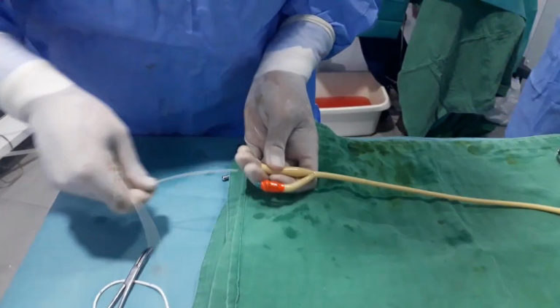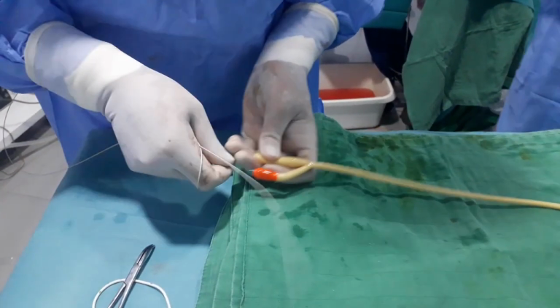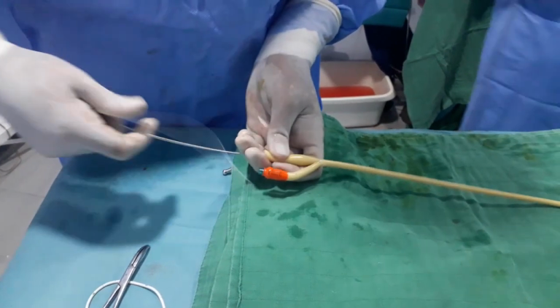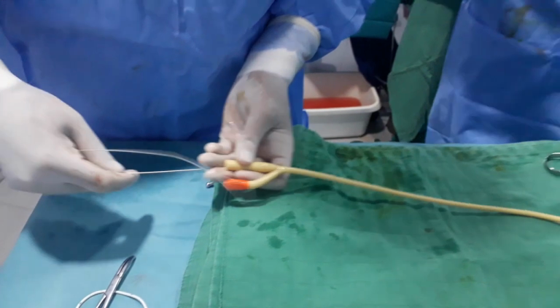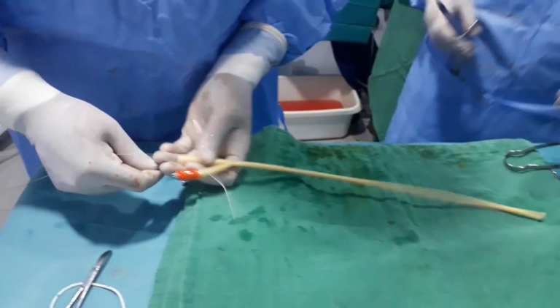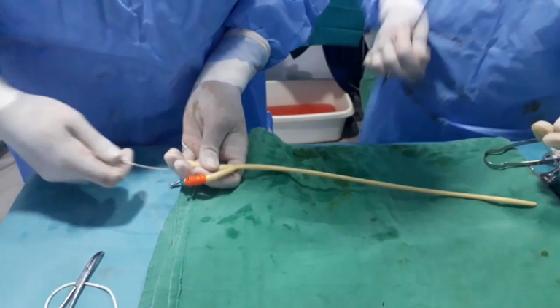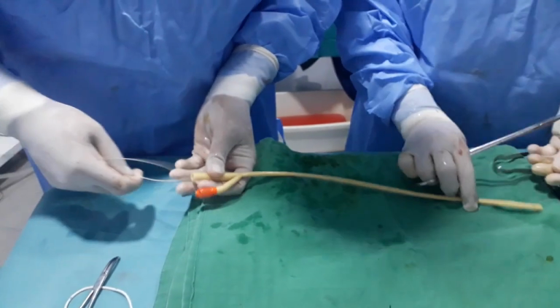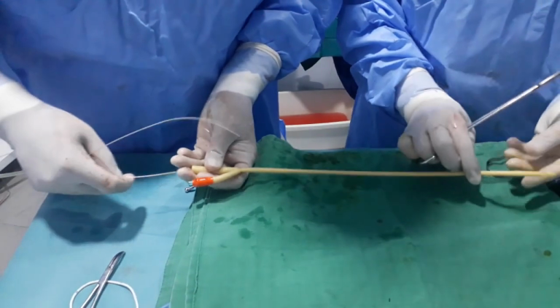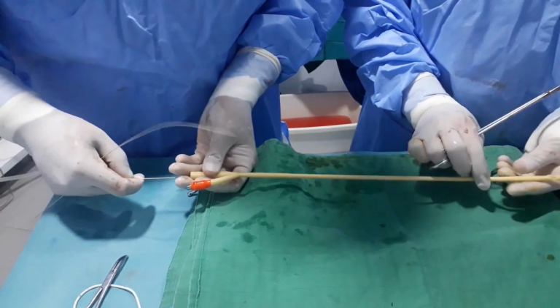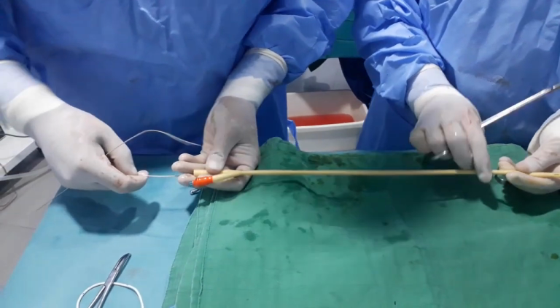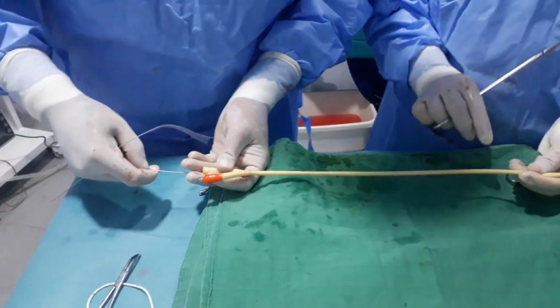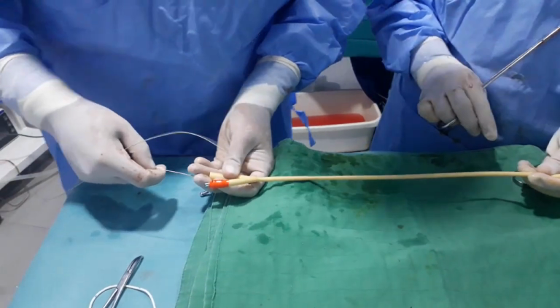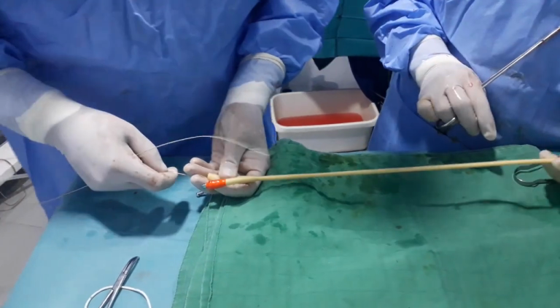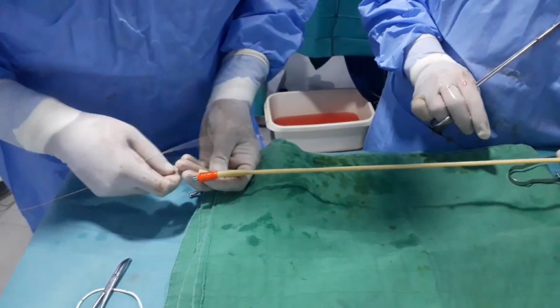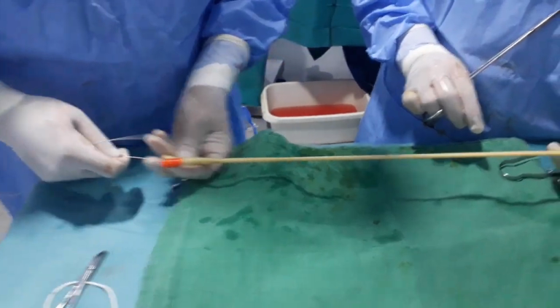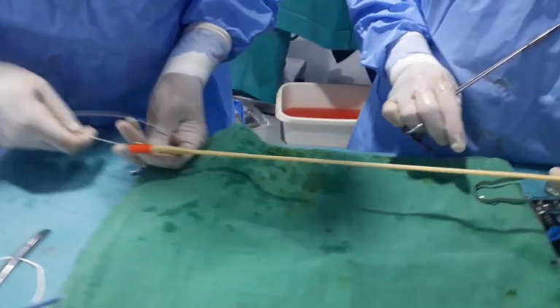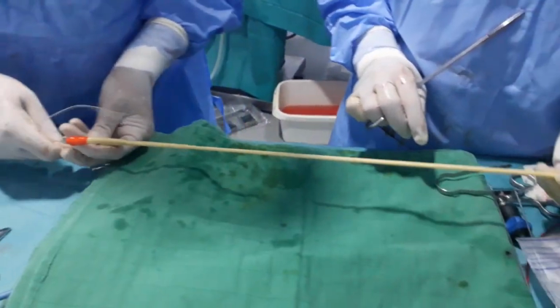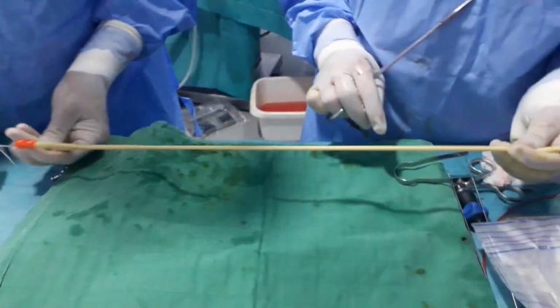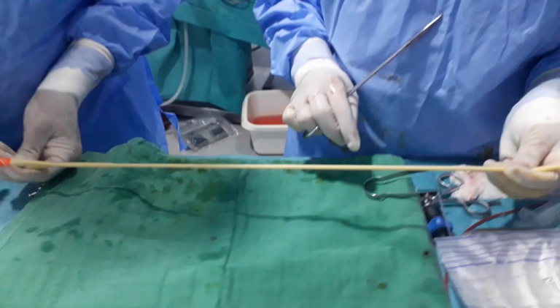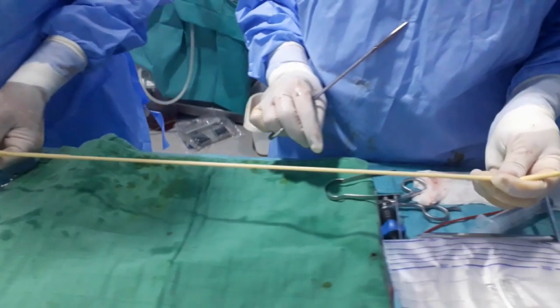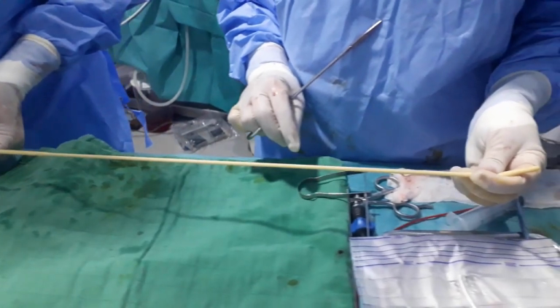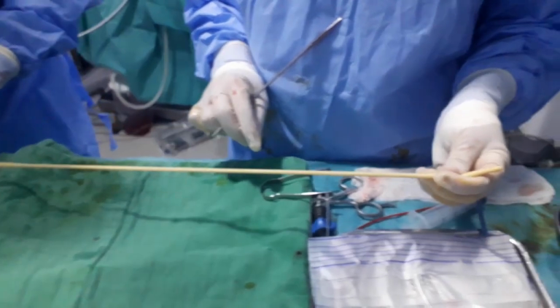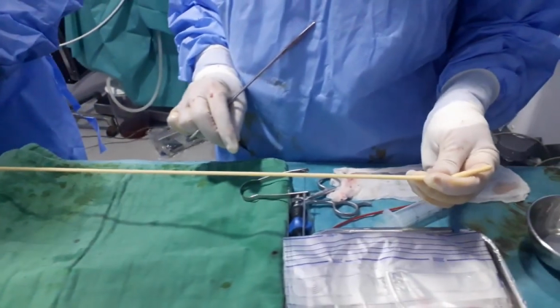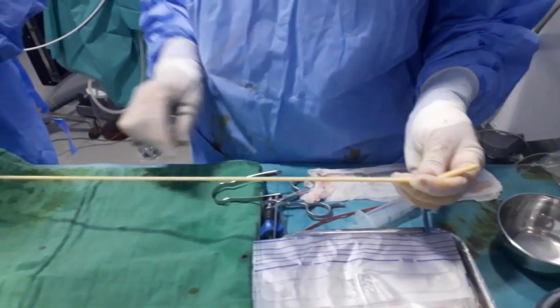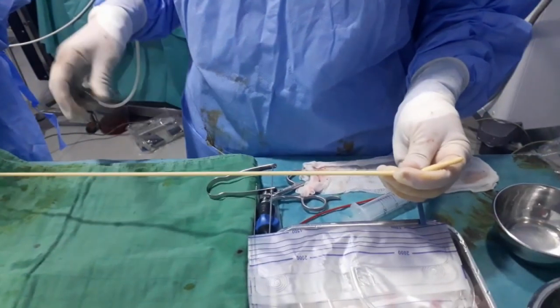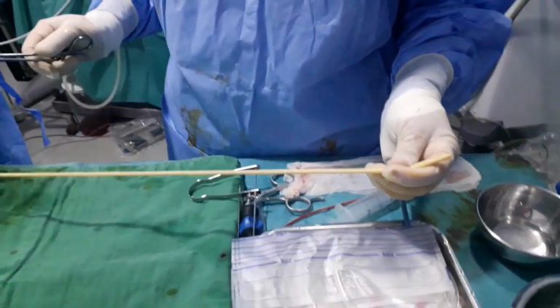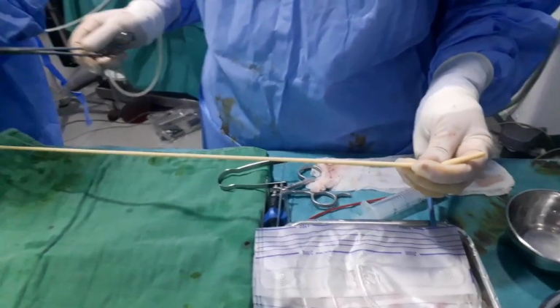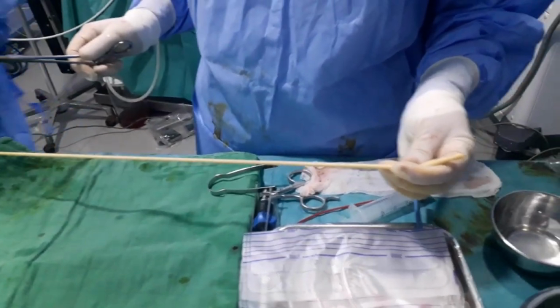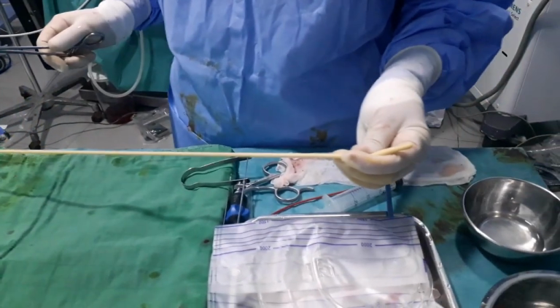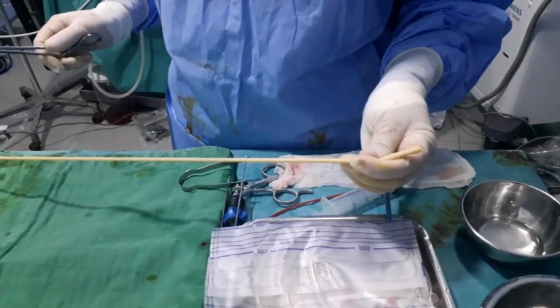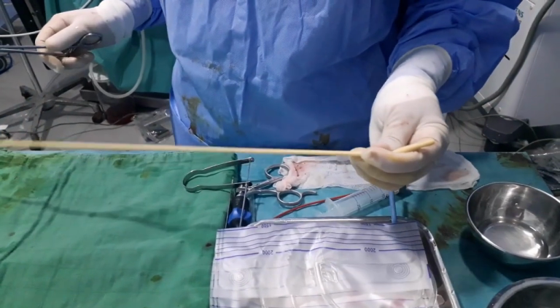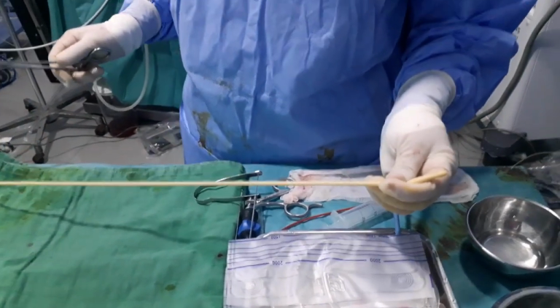The same technique can be used with a 16 French catheter through a 16 French ampoulet's sheath, and even an 18 French catheter through a 16 French ampoulet's sheath.